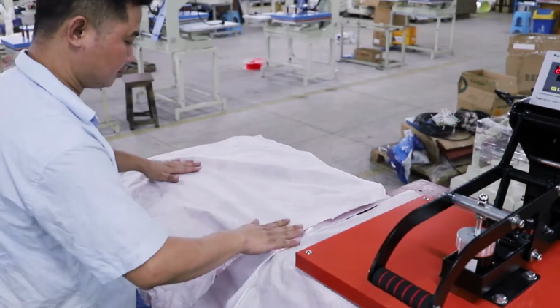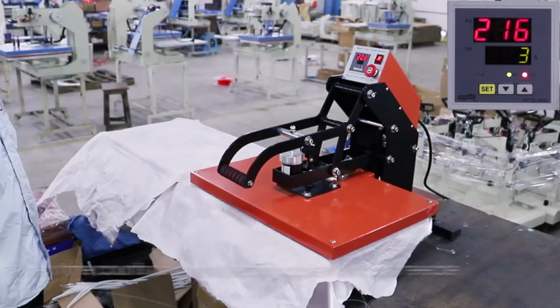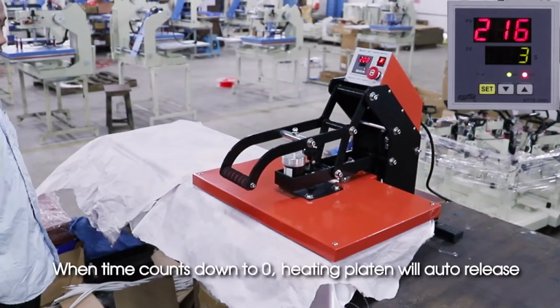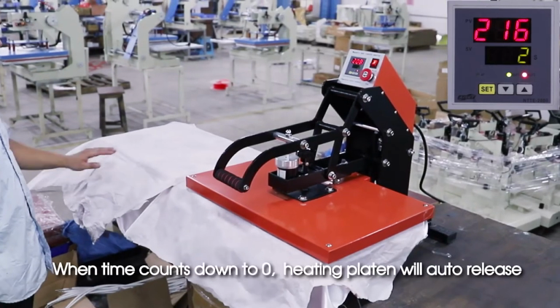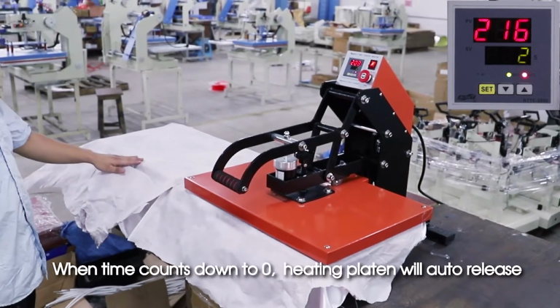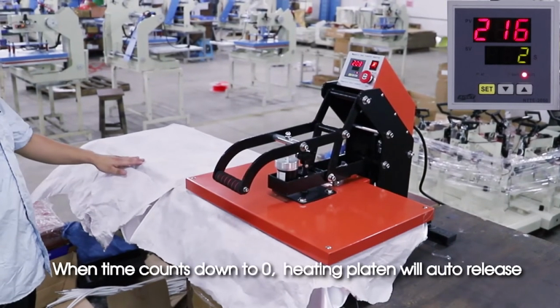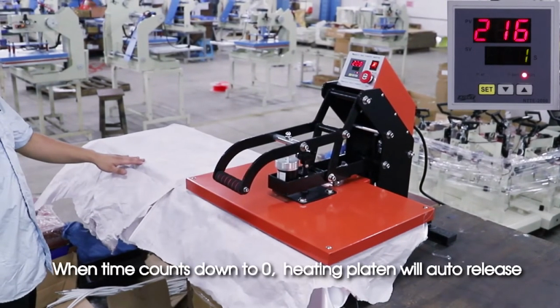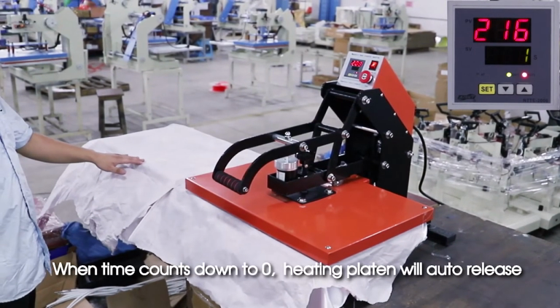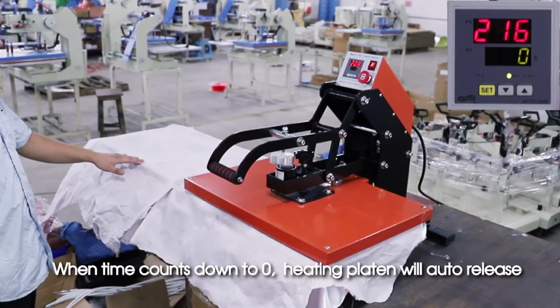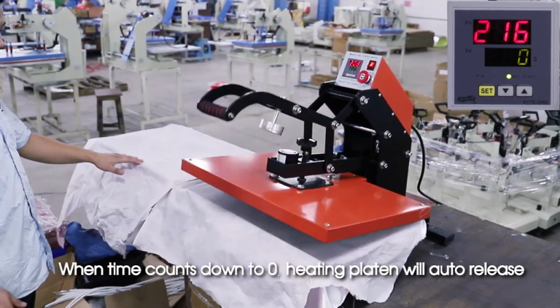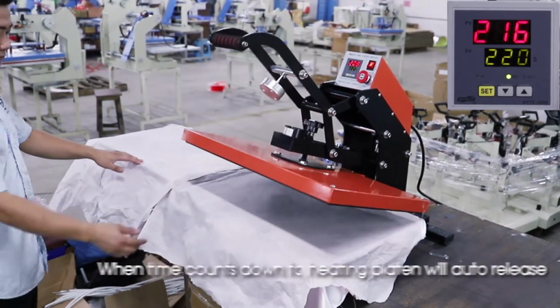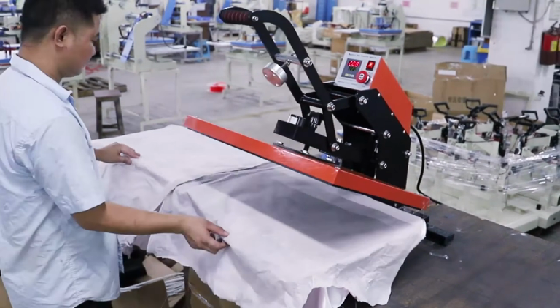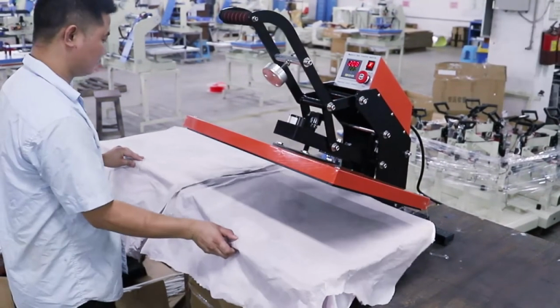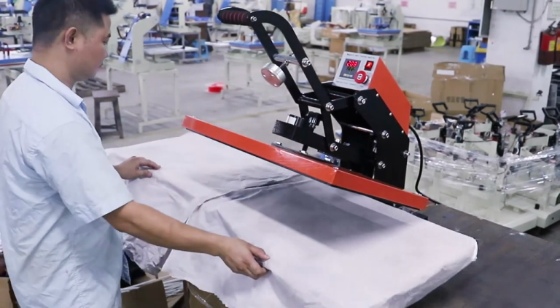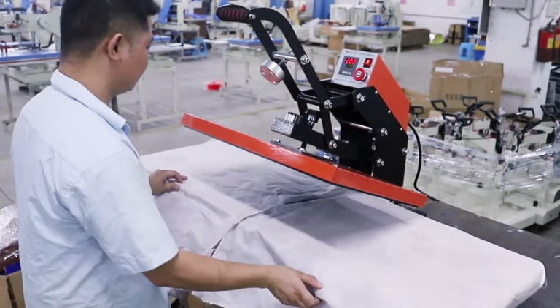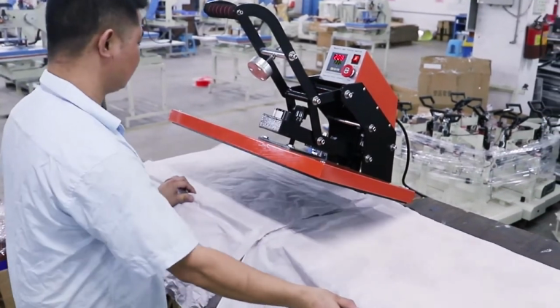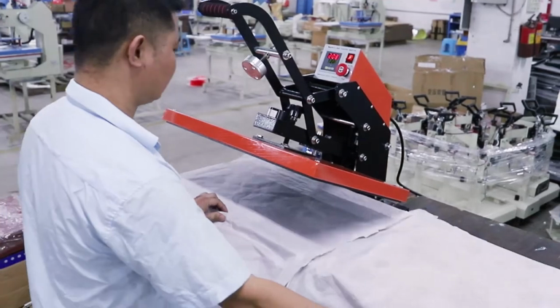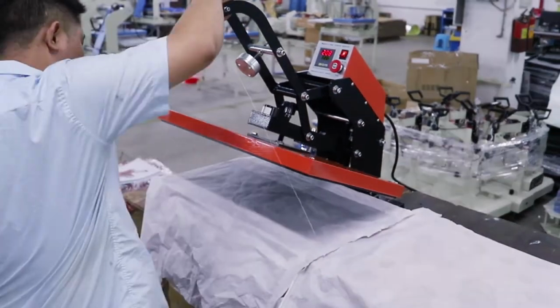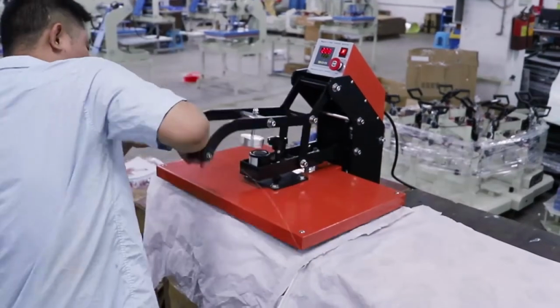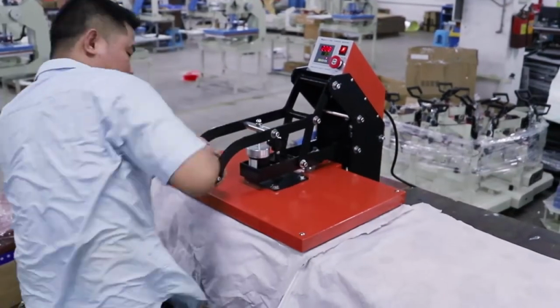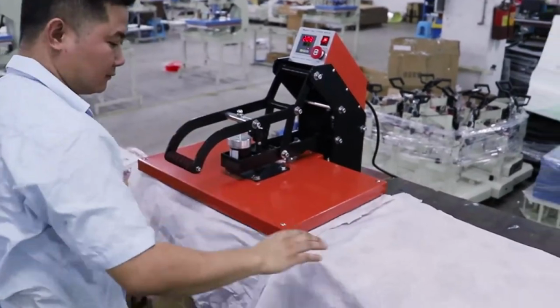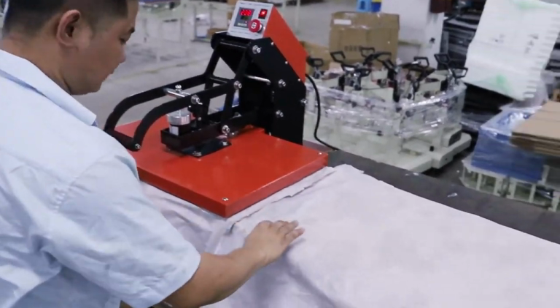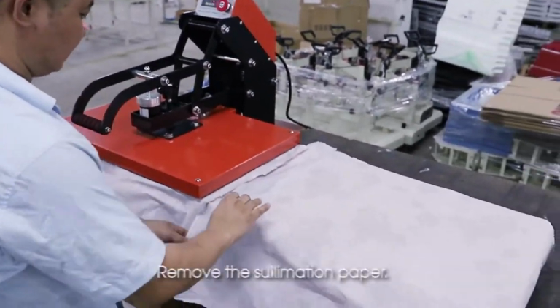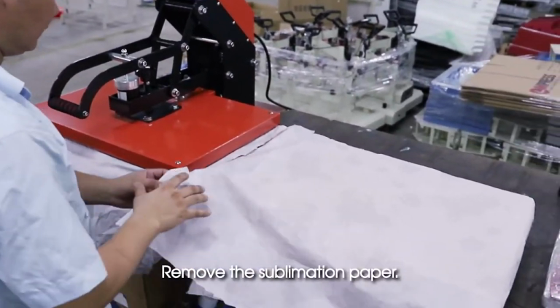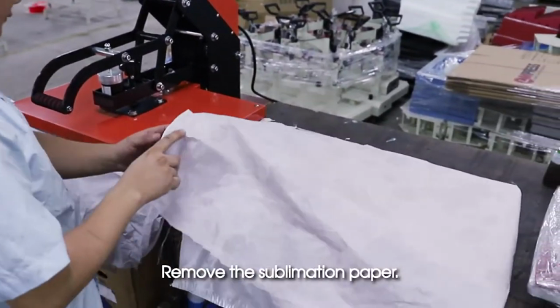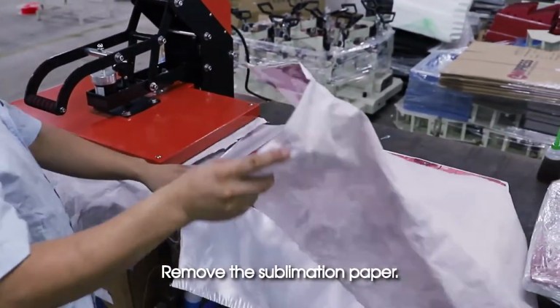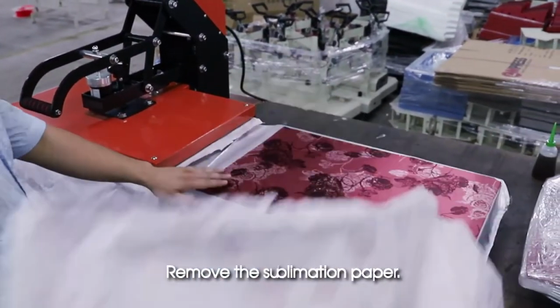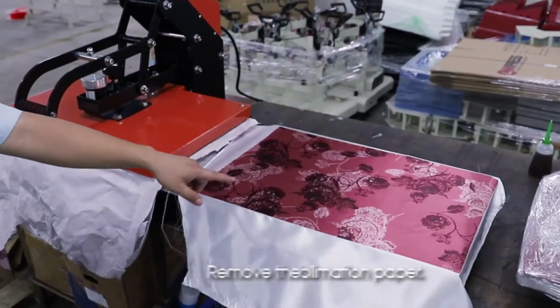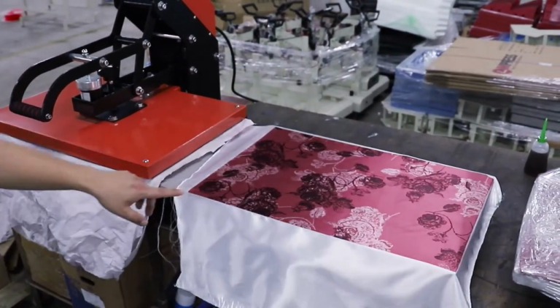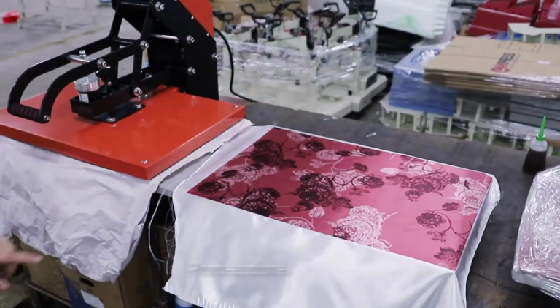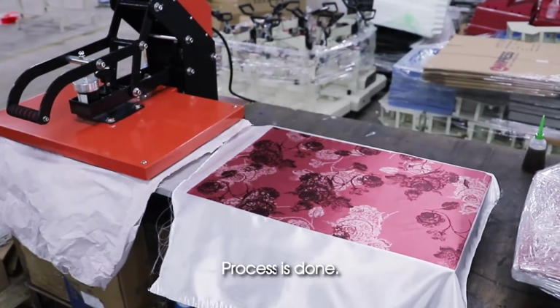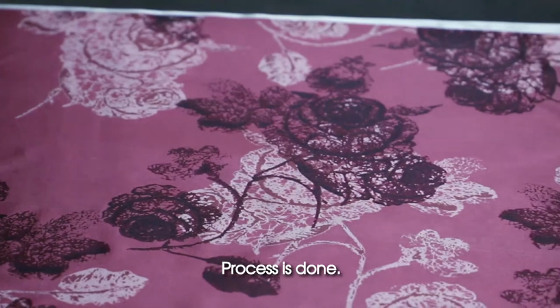When time counts down to zero, the heating platen will auto-release. Remove the sublimation paper — the process is done.